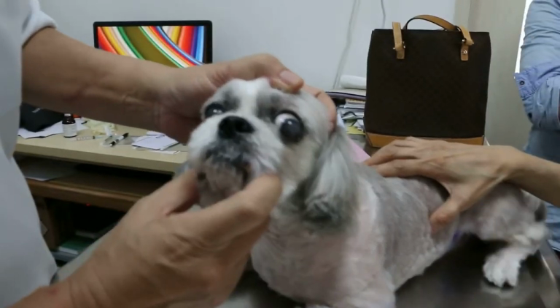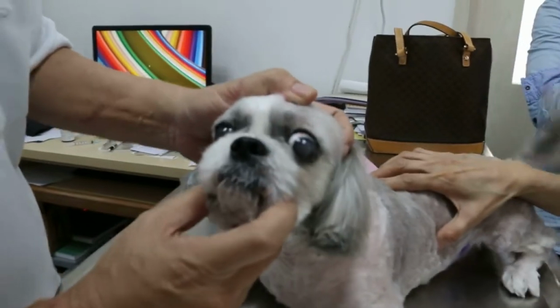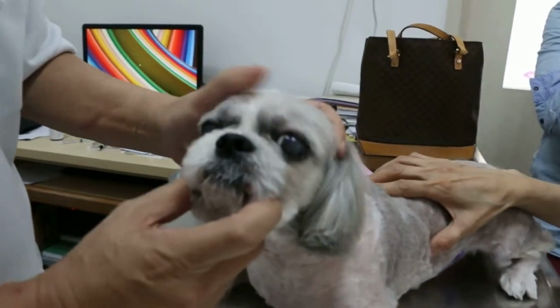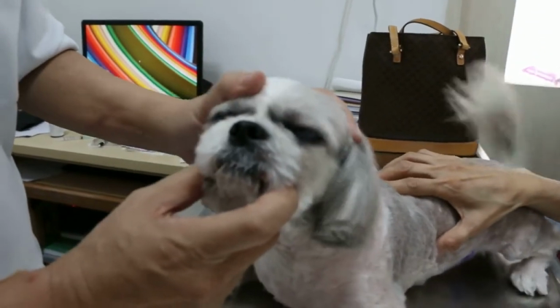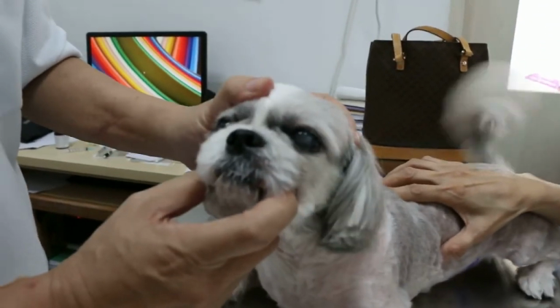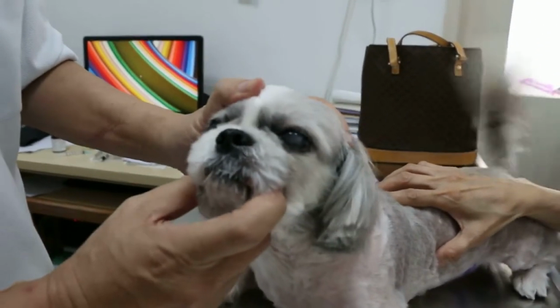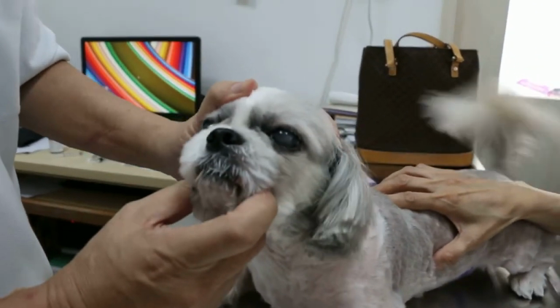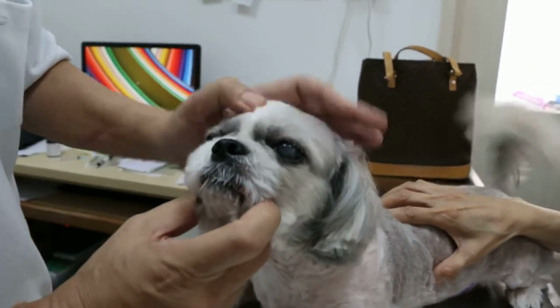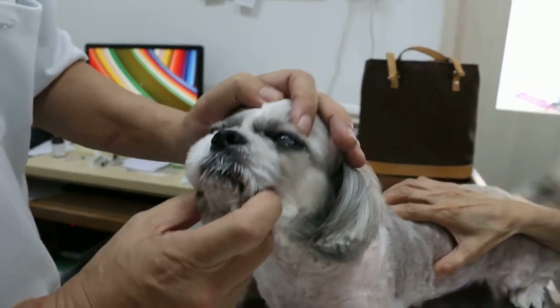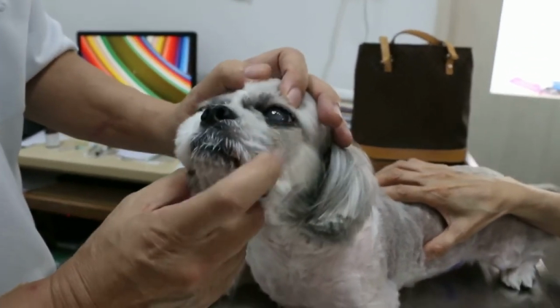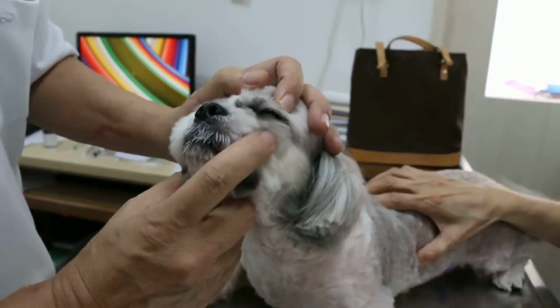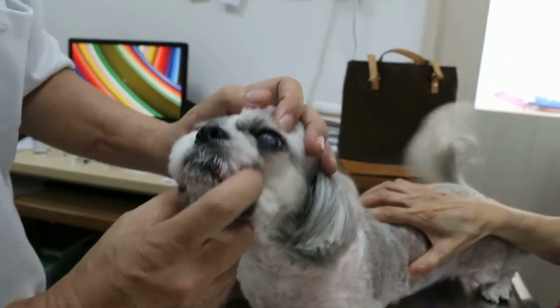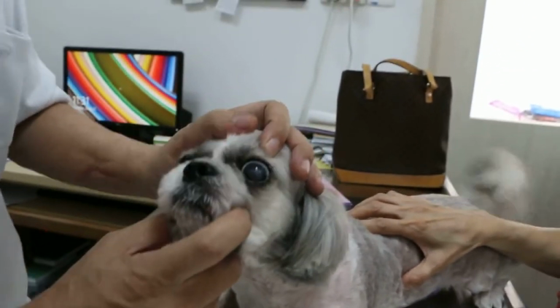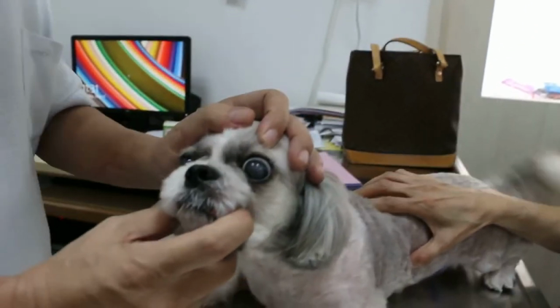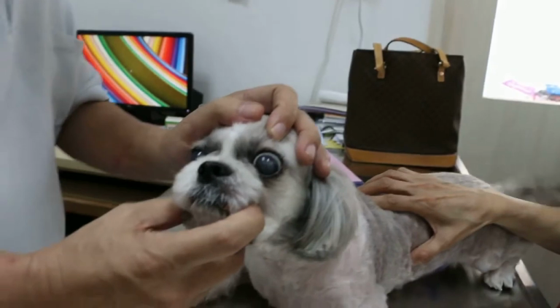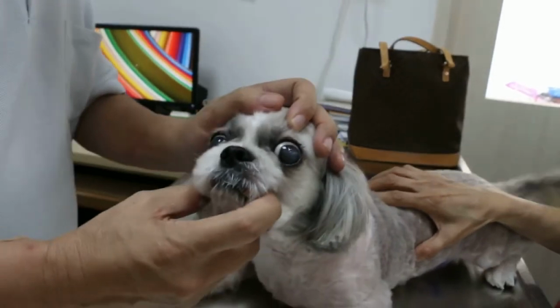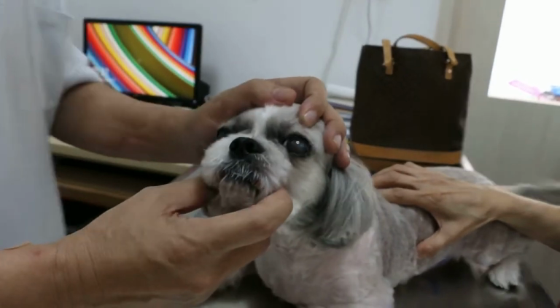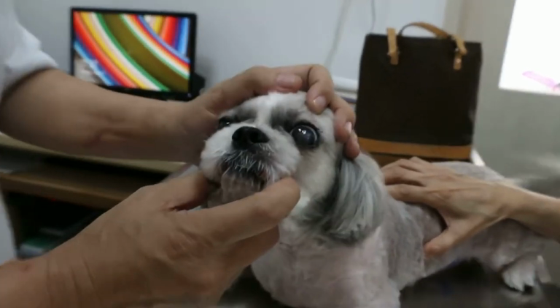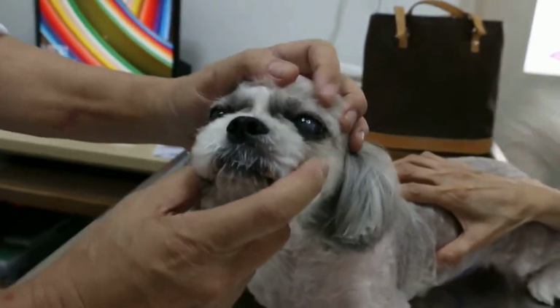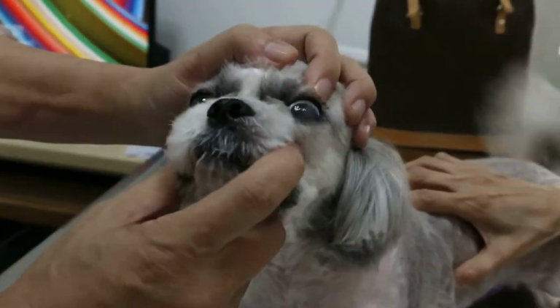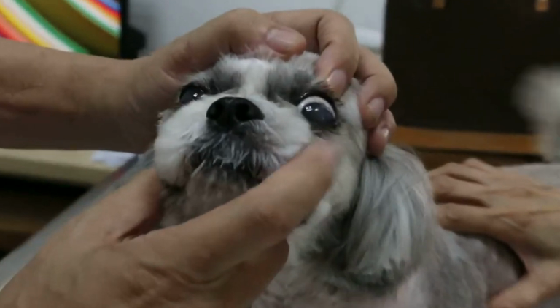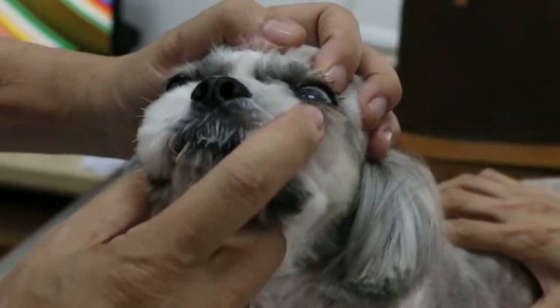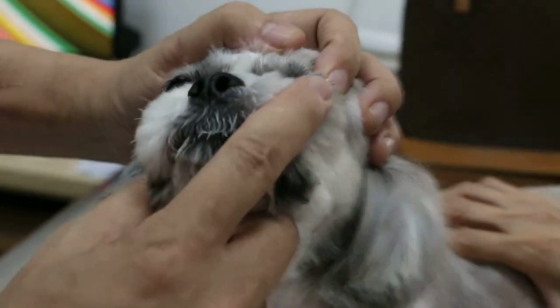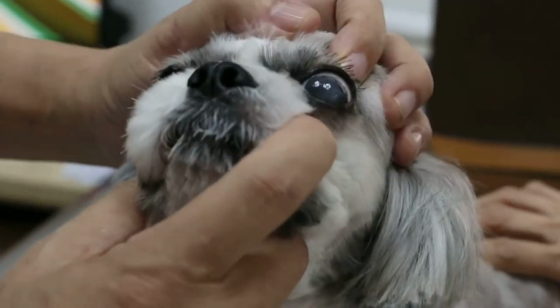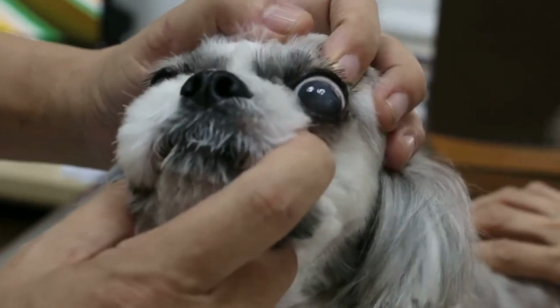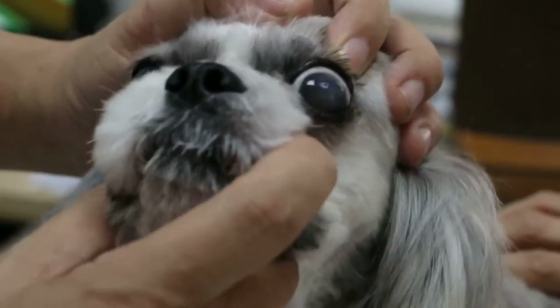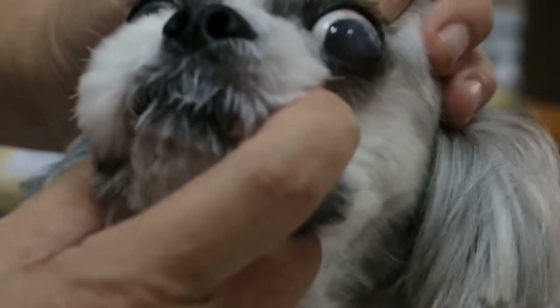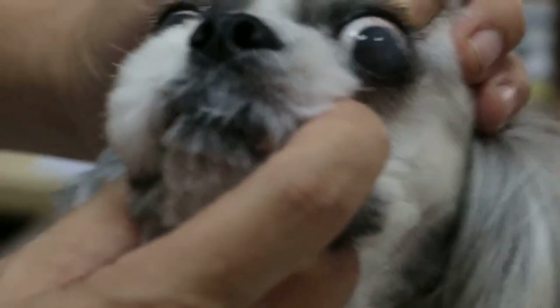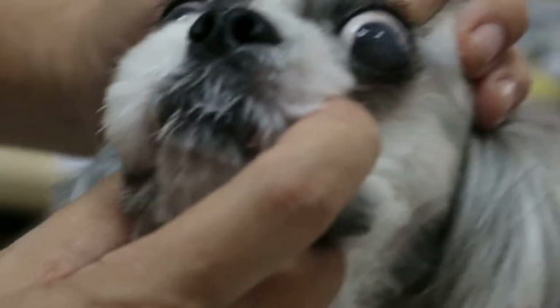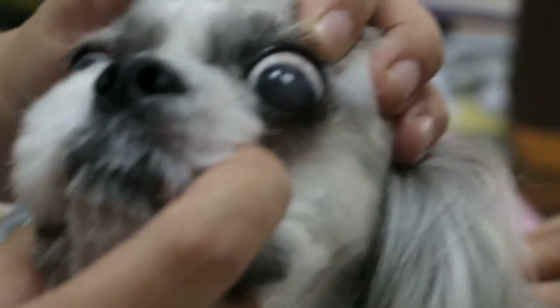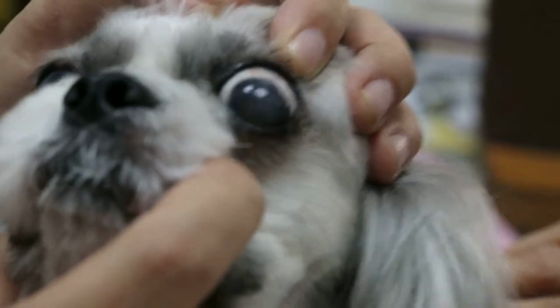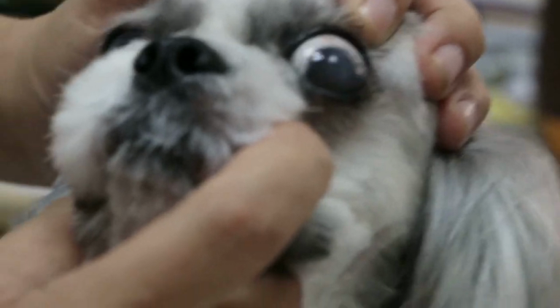How was the Shih Tzu? Eight years old. Okay, so what is your complaint now? Is it the eye discharge? Yeah, eye discharge. The eye discharge.